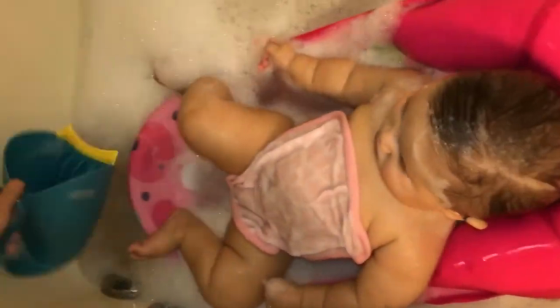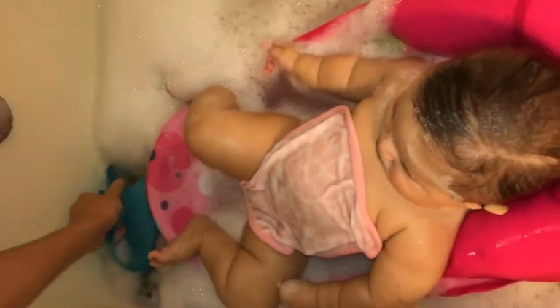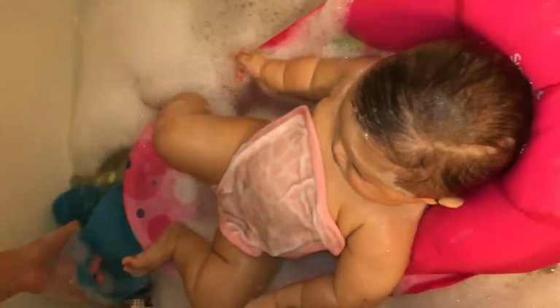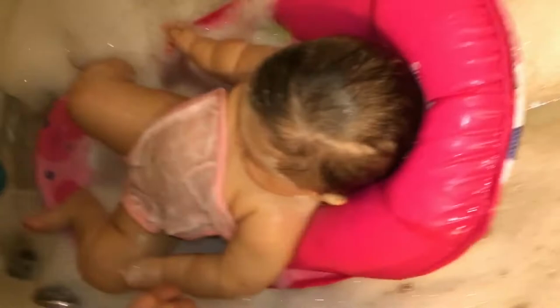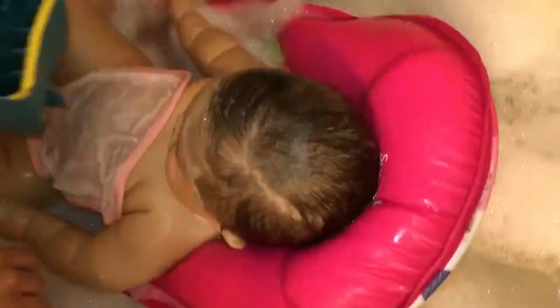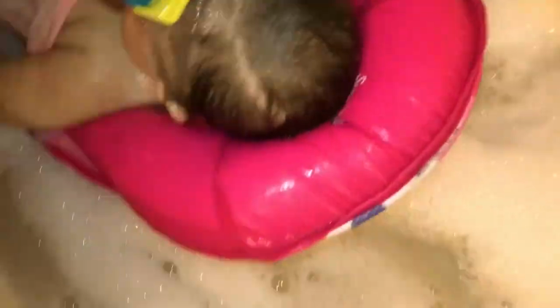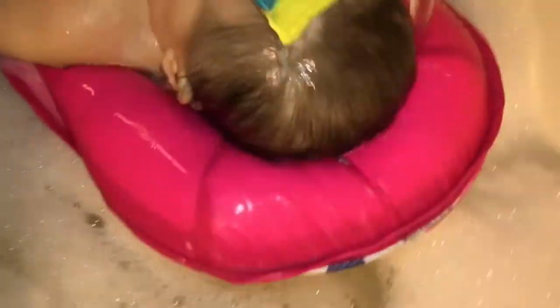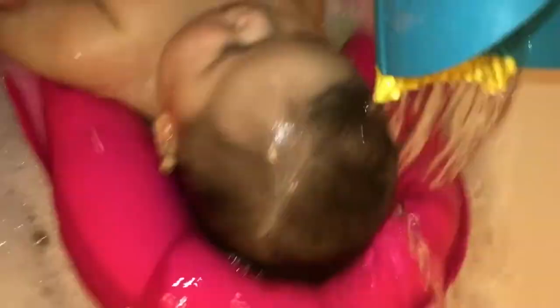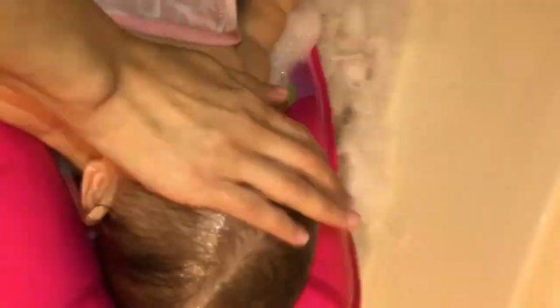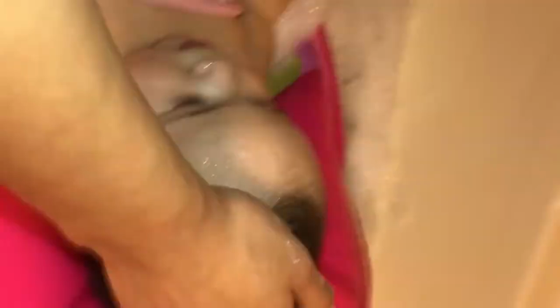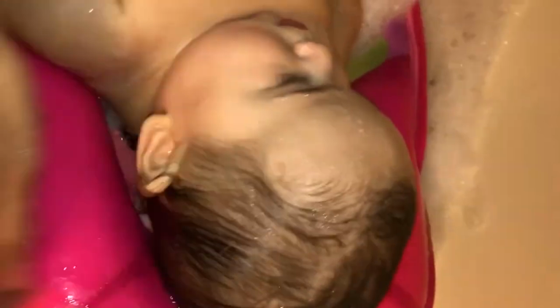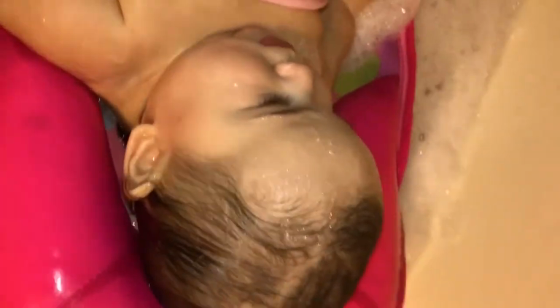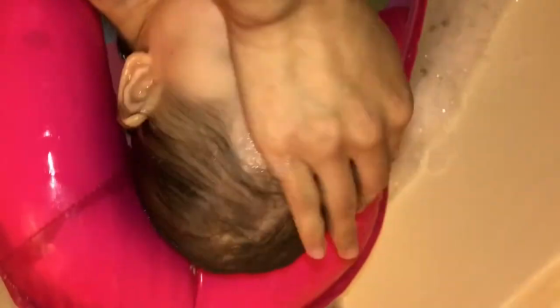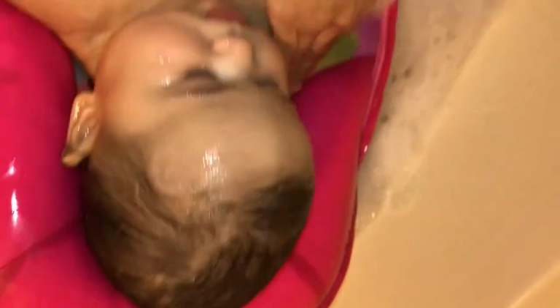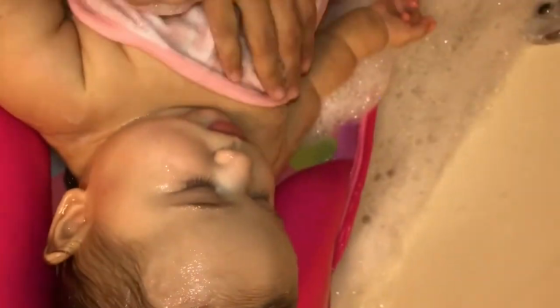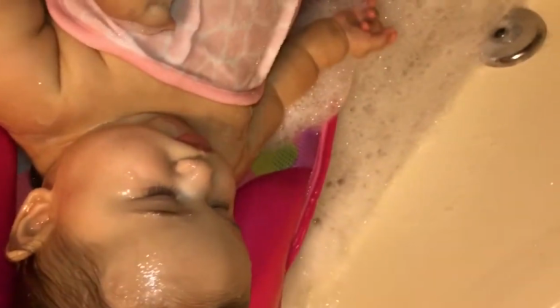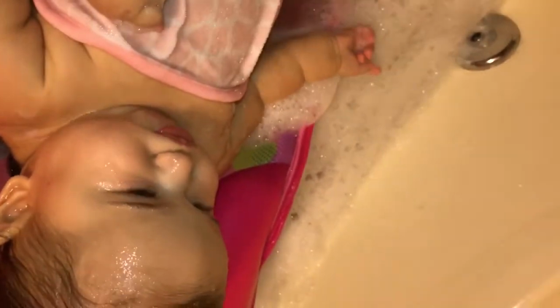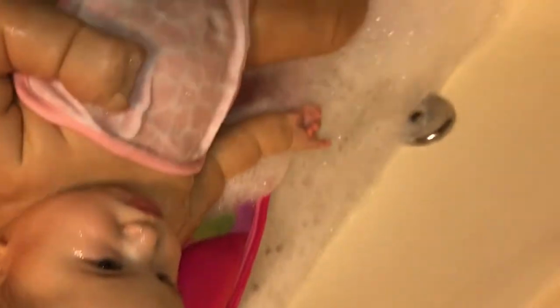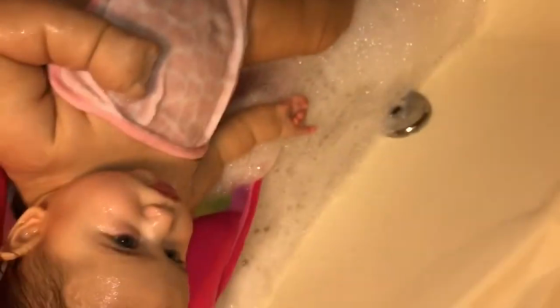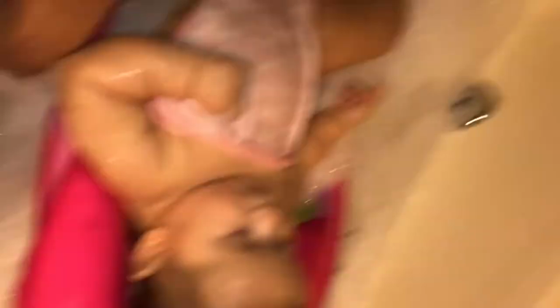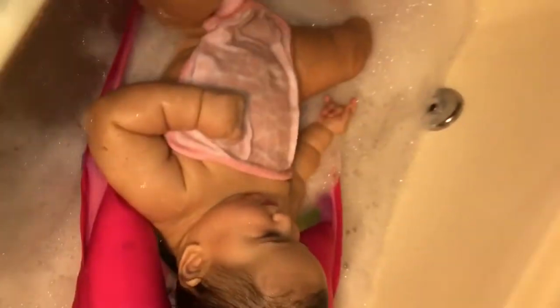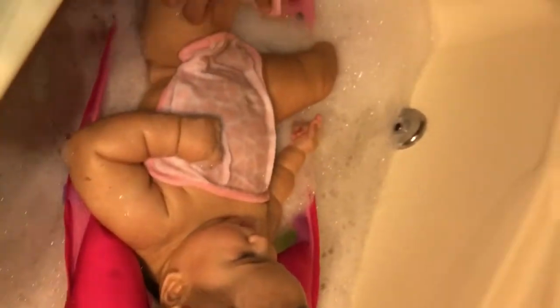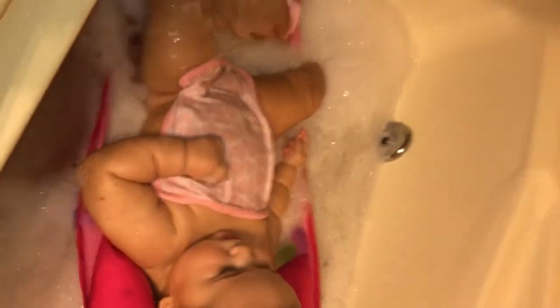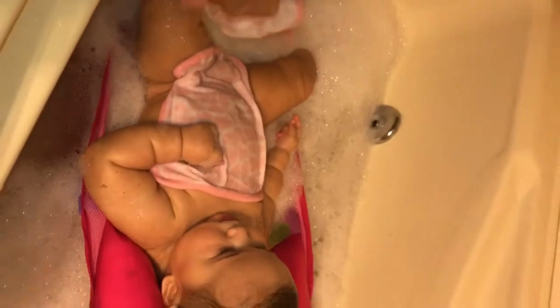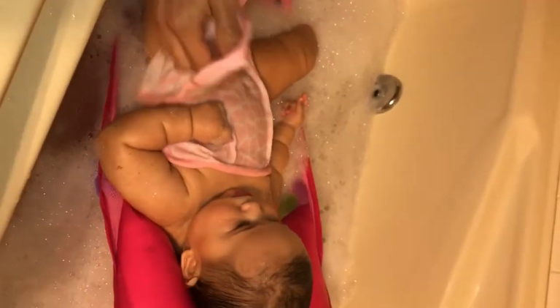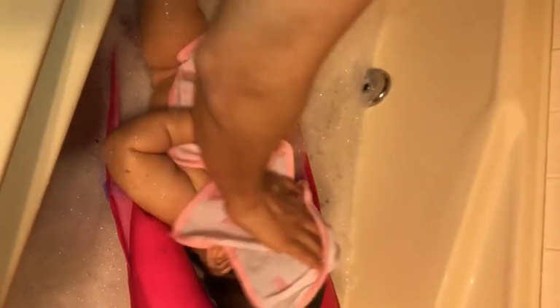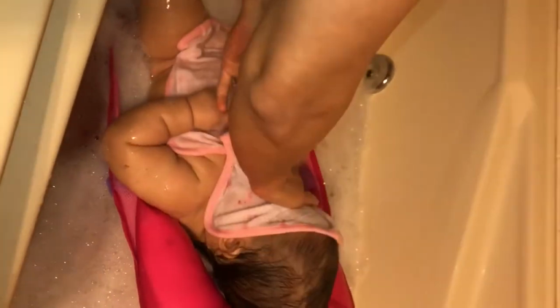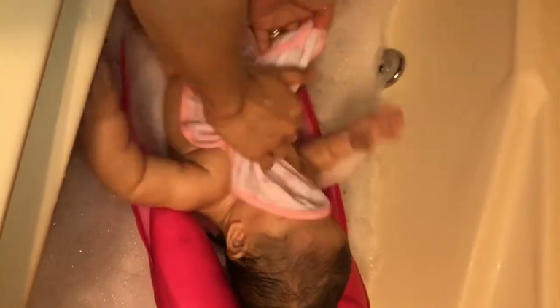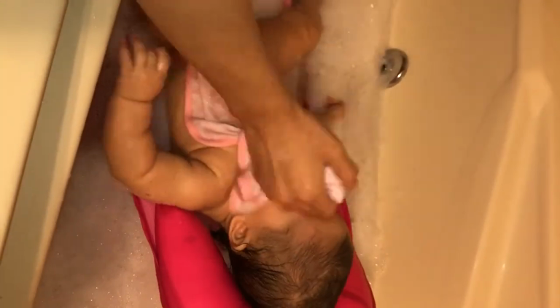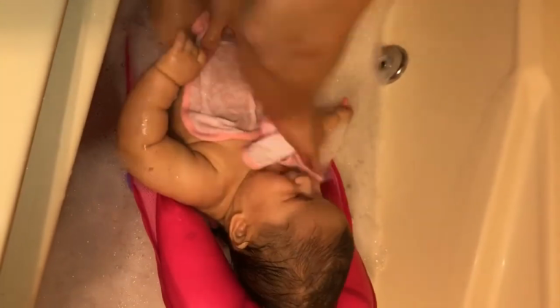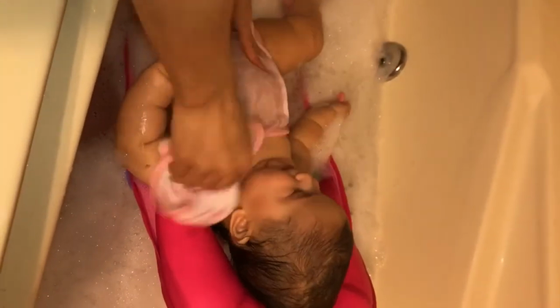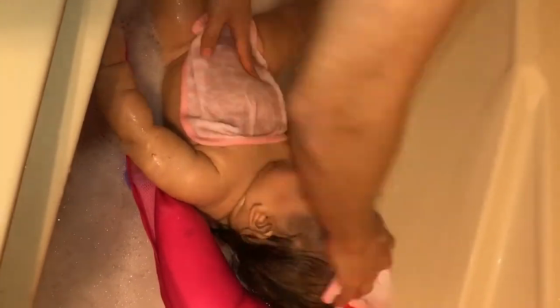Once her hair is all nice and clean, we're going to go ahead and rinse it out. I love this little cup we got at Target — it's in the shape of a little whale.